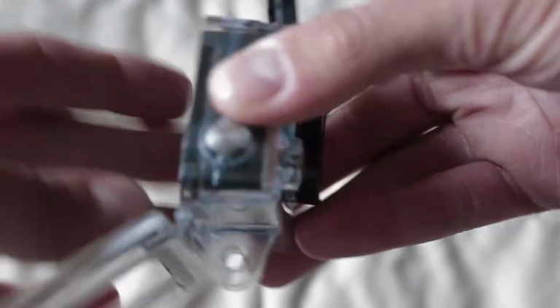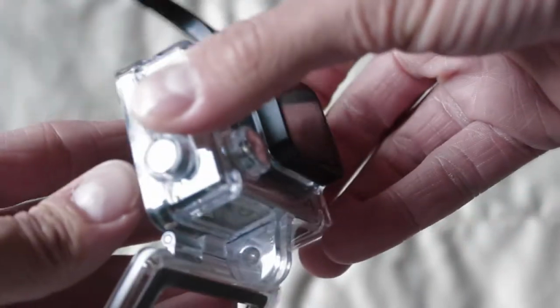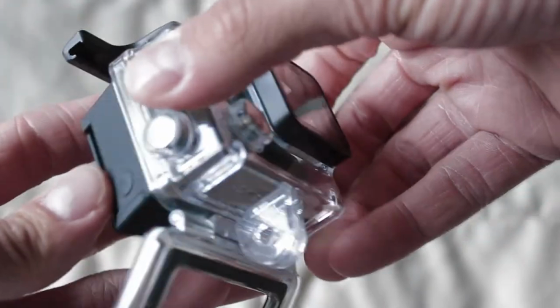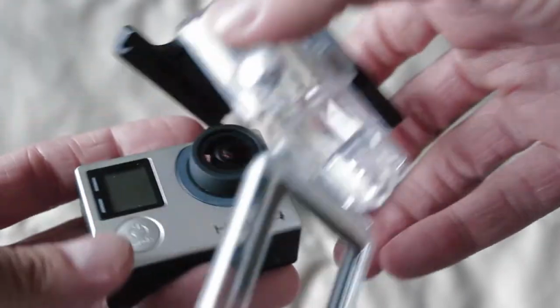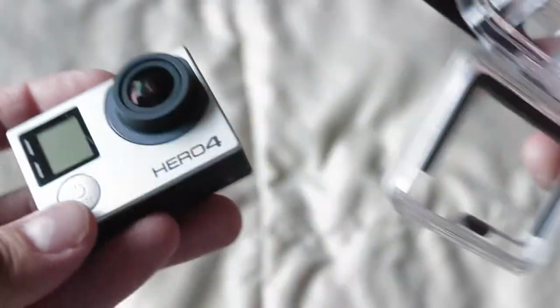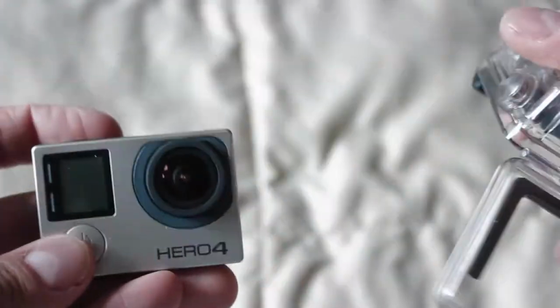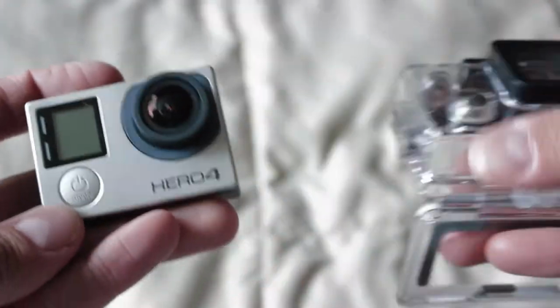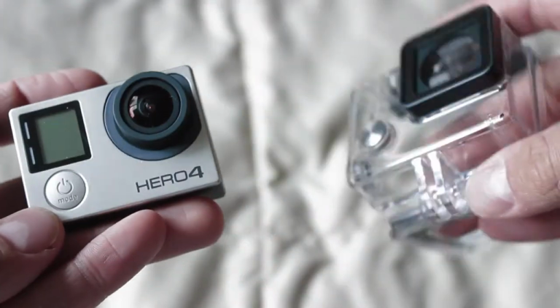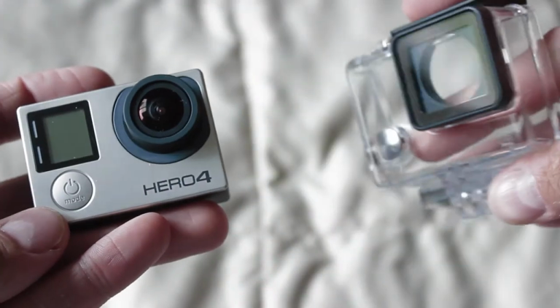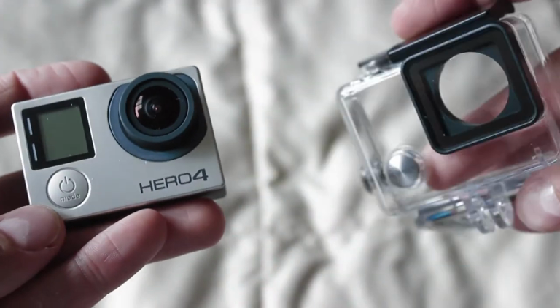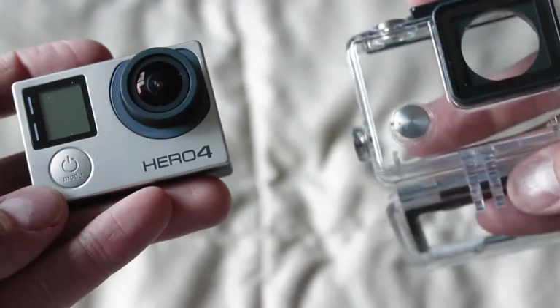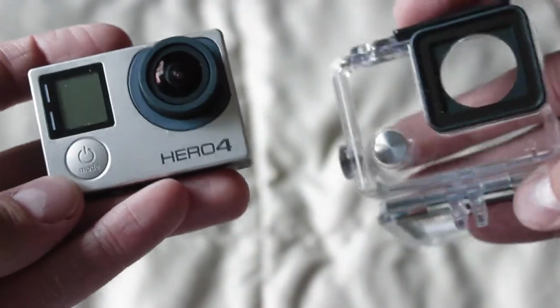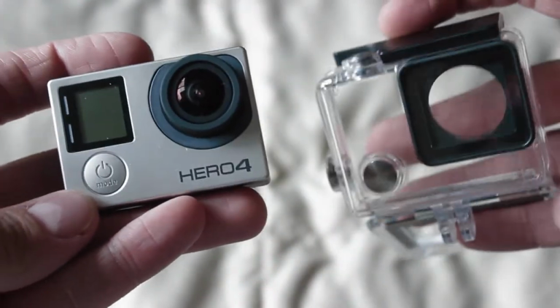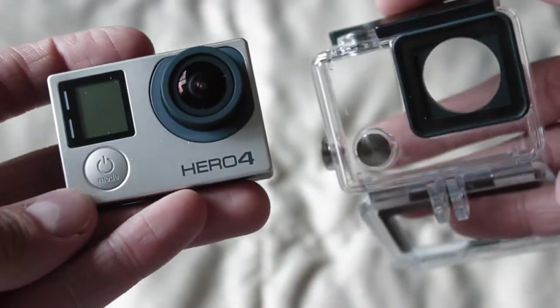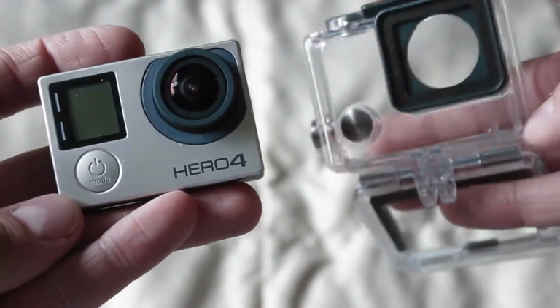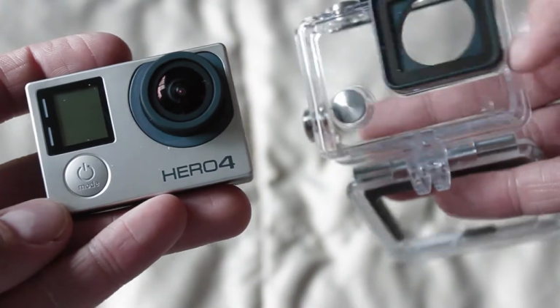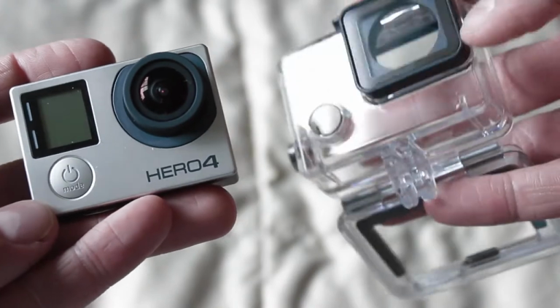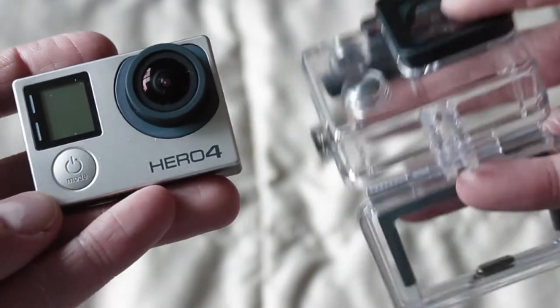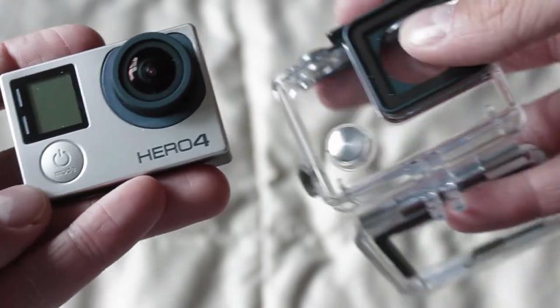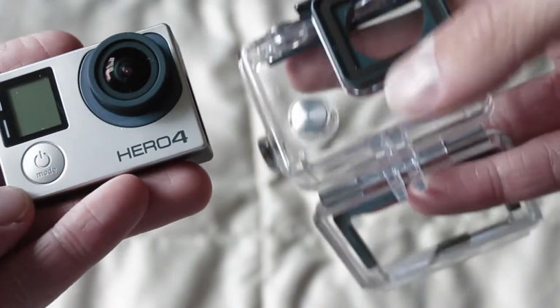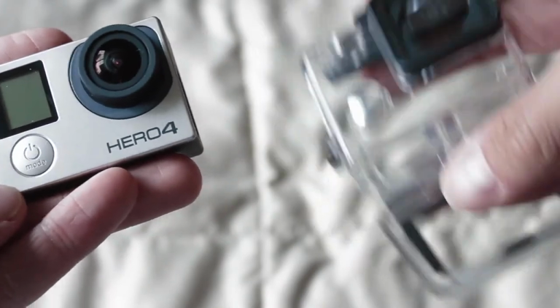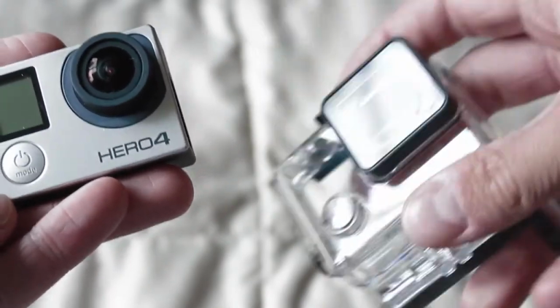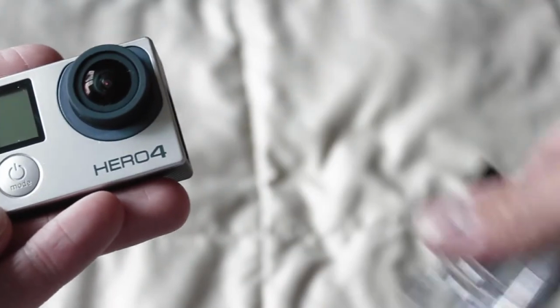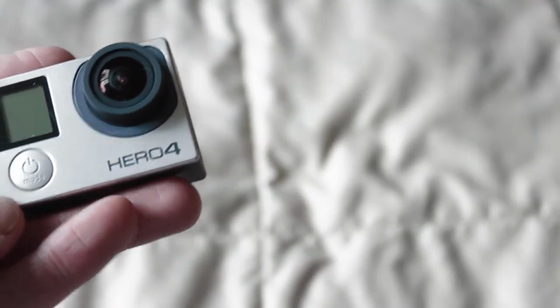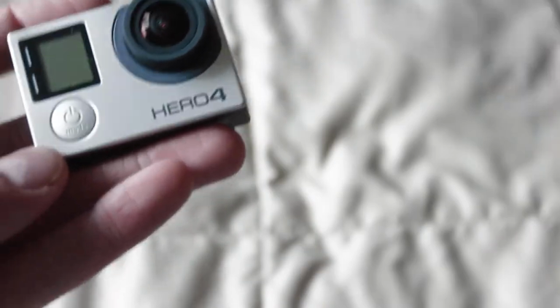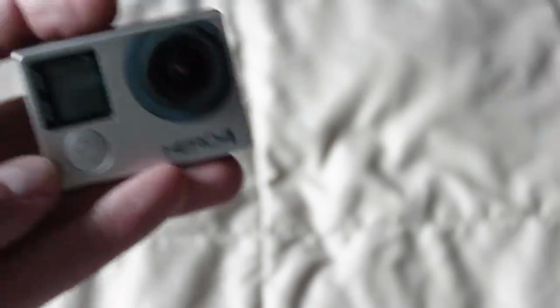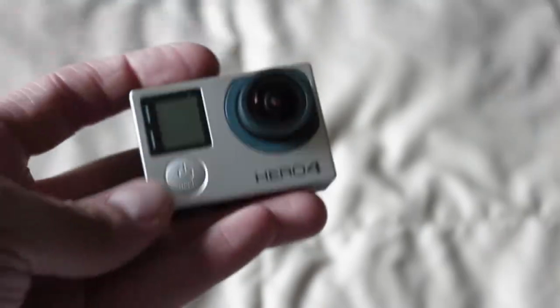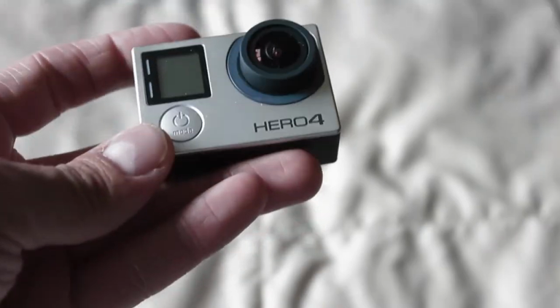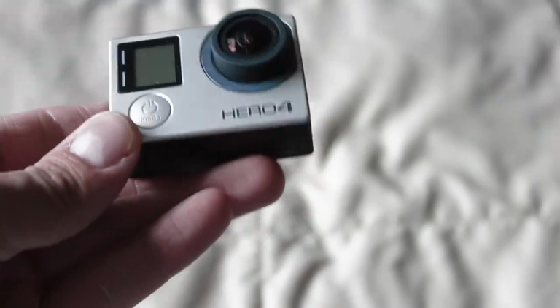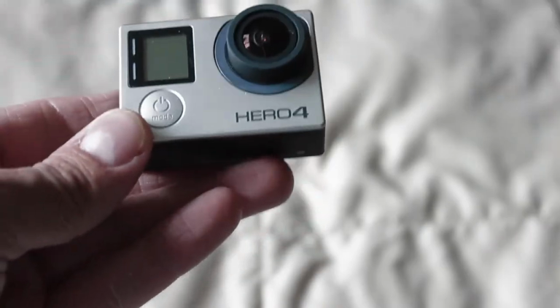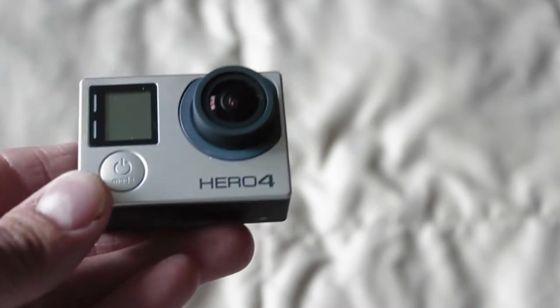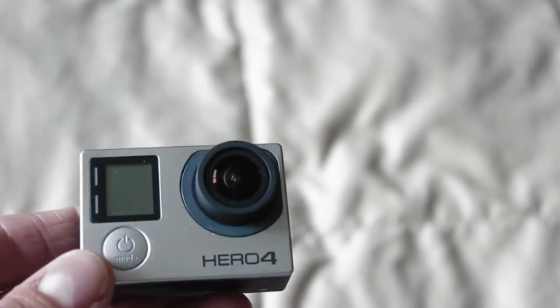Because this GoPro is shooting through a pretty — it's like a piece of plastic, but the plastic could distort our image if you want to be really technical.